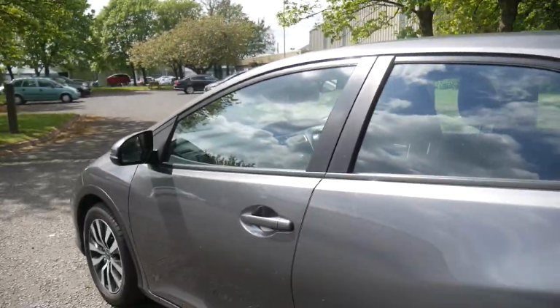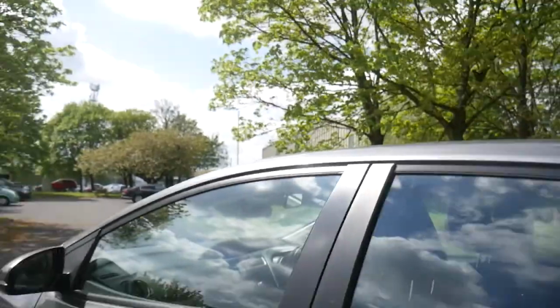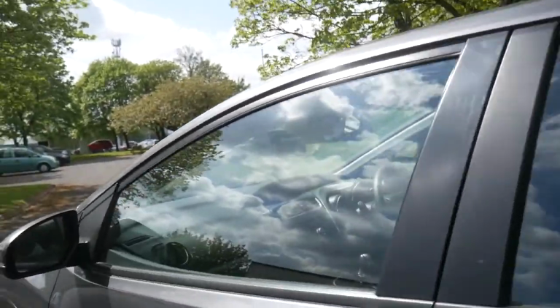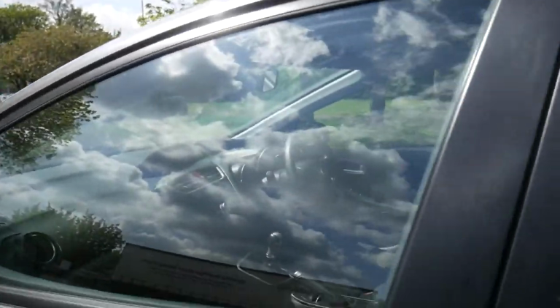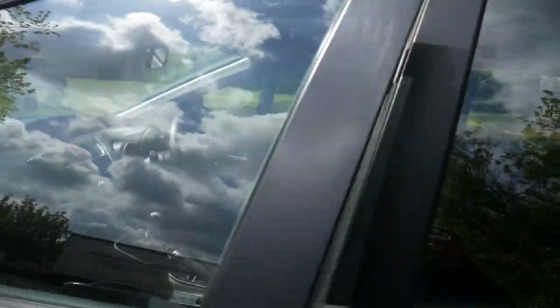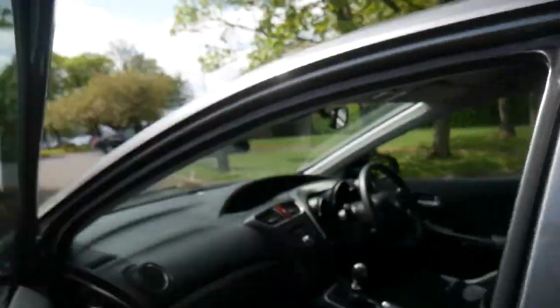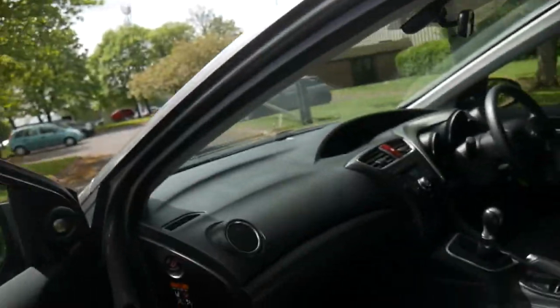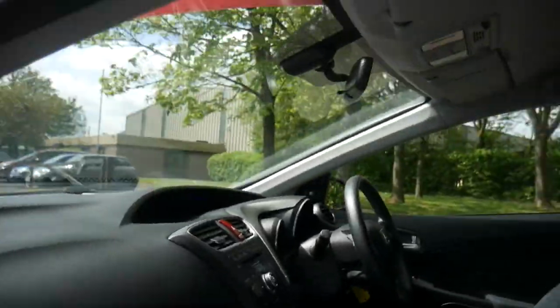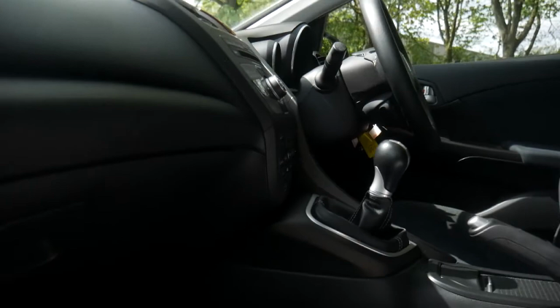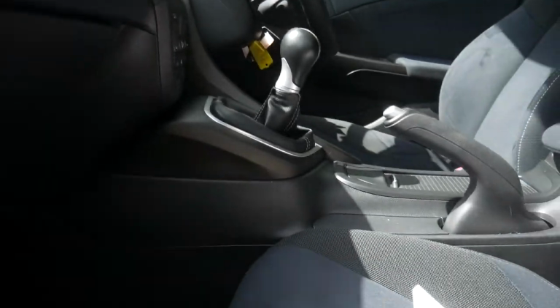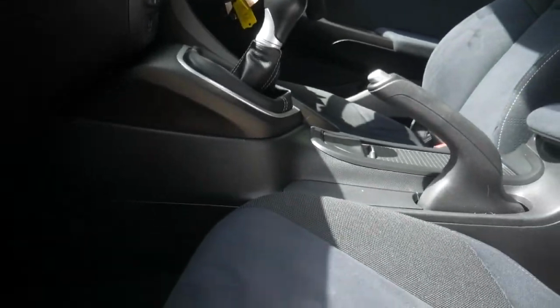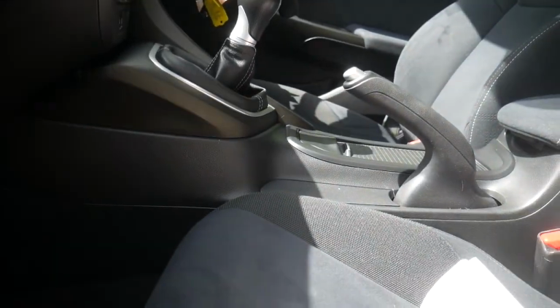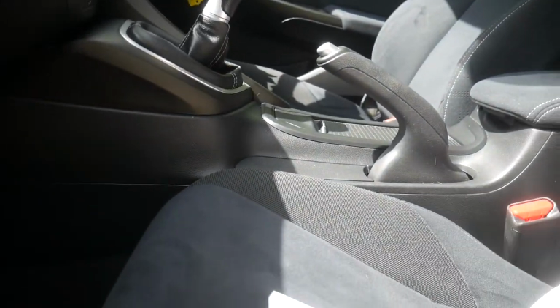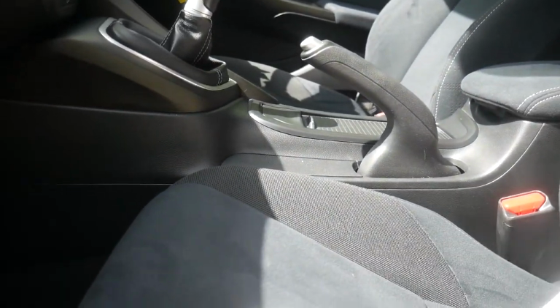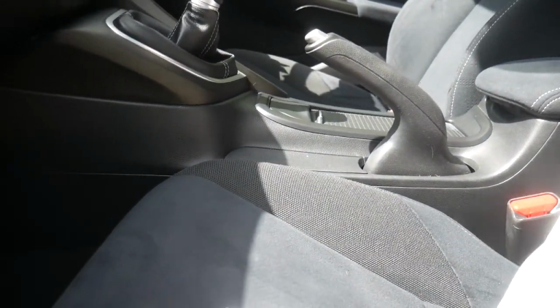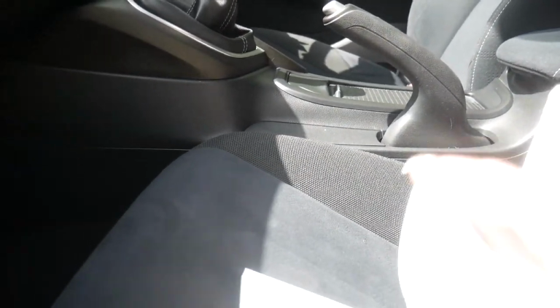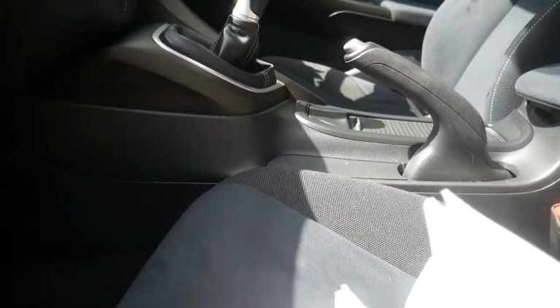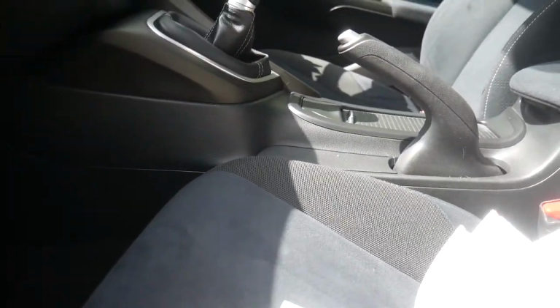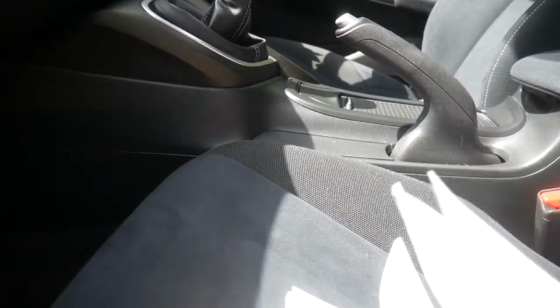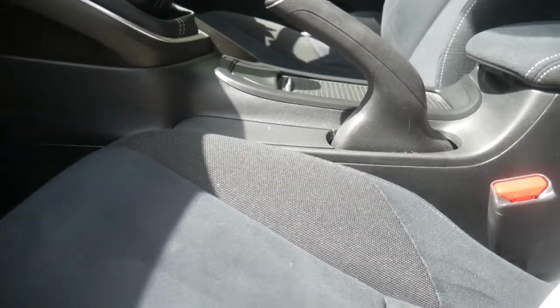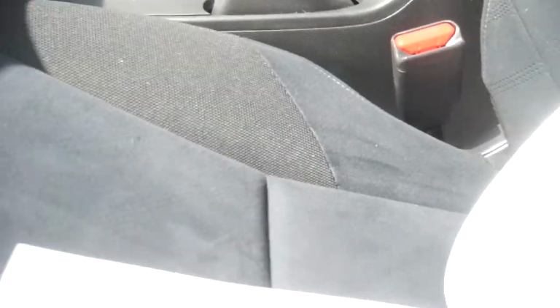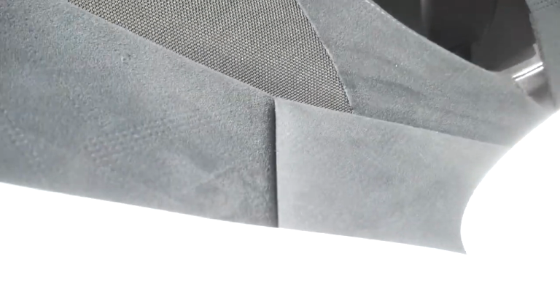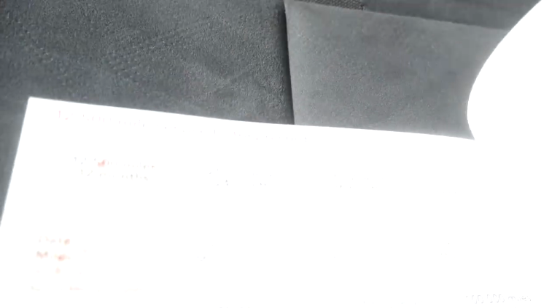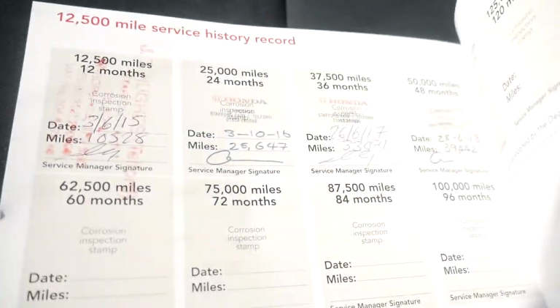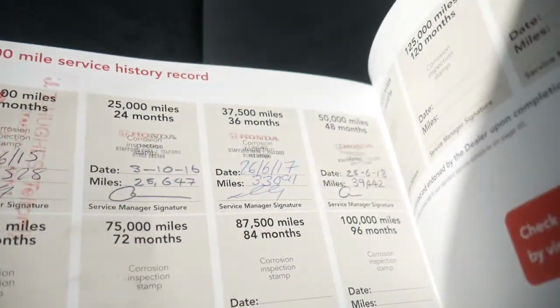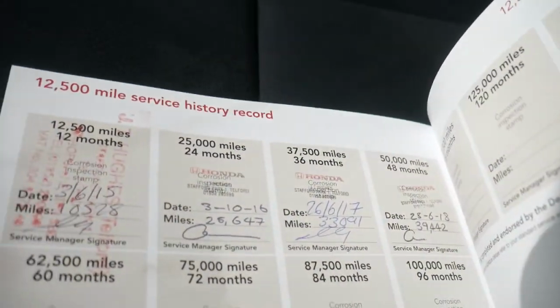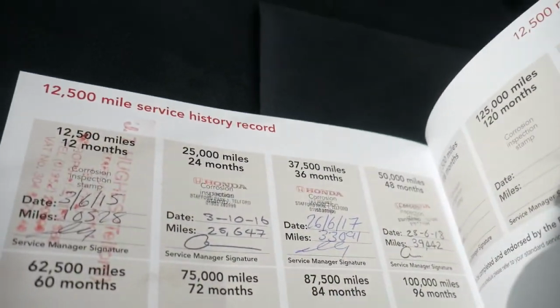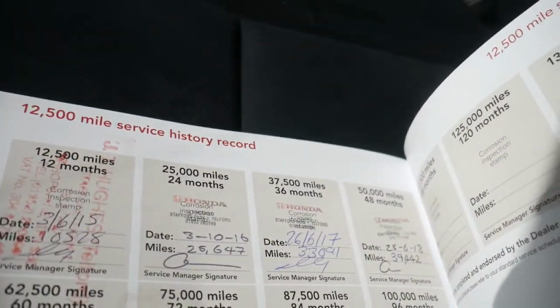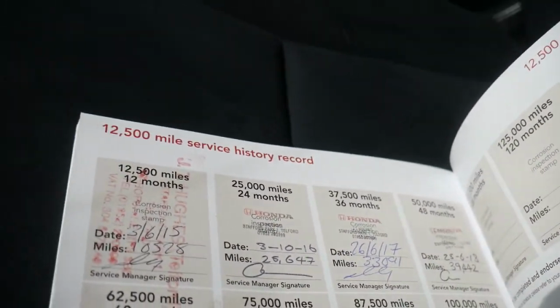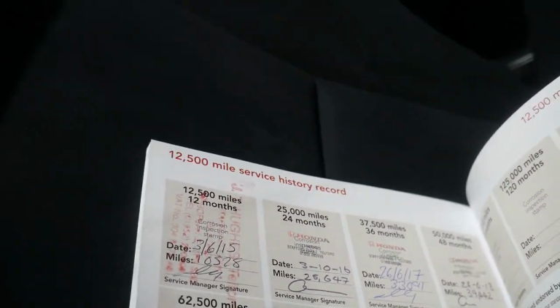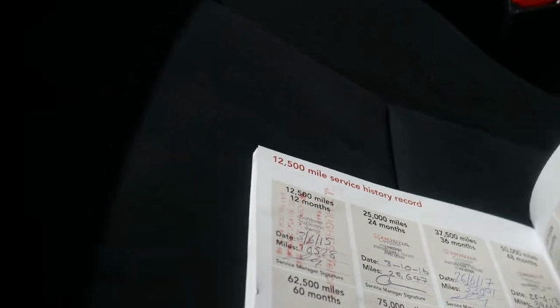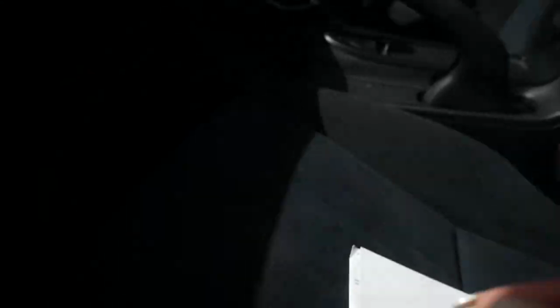It has been well looked after by the previous owner, and we do get full service history on this vehicle. As you can see, 2015, 16, 17 and also 18, all at a Honda dealership.